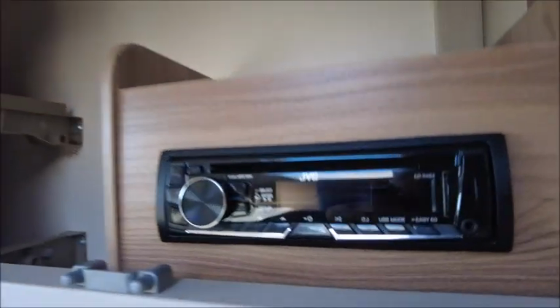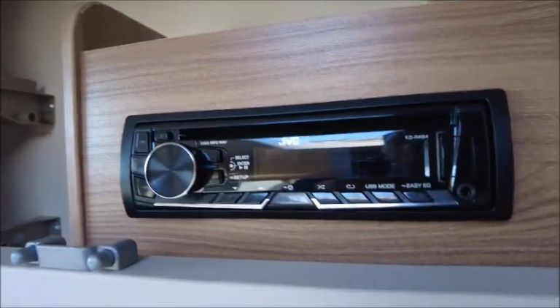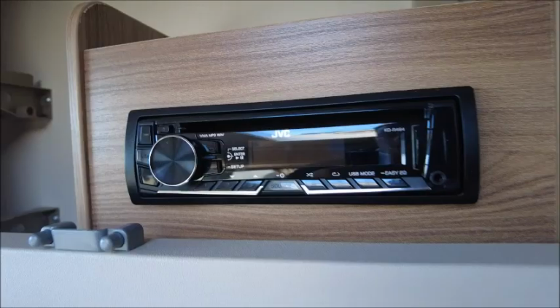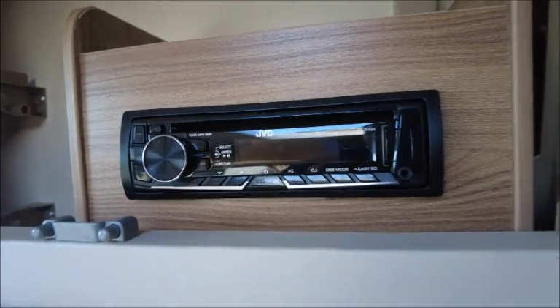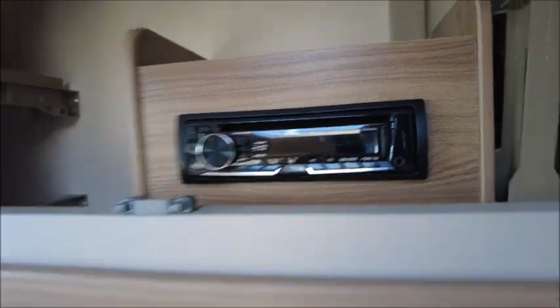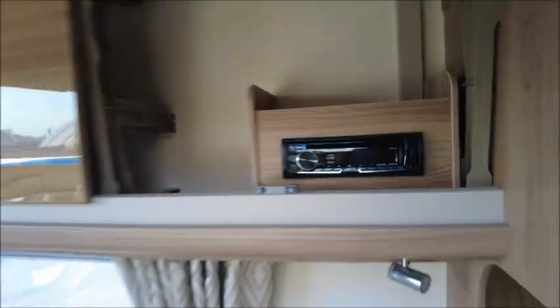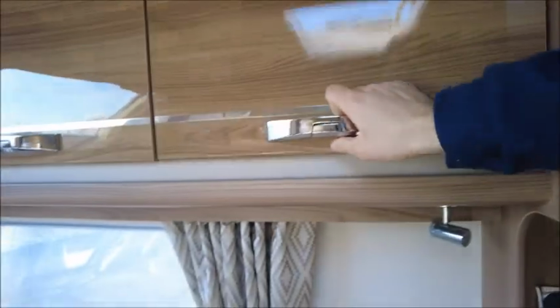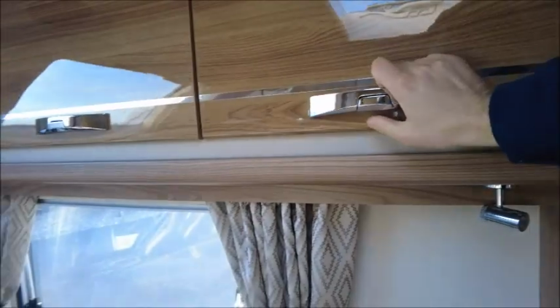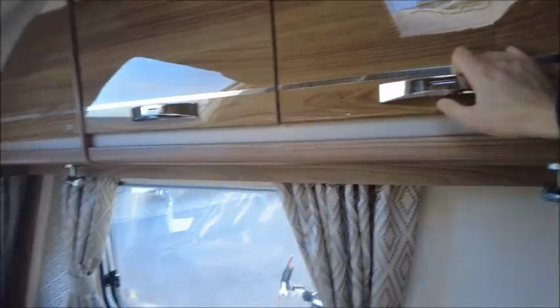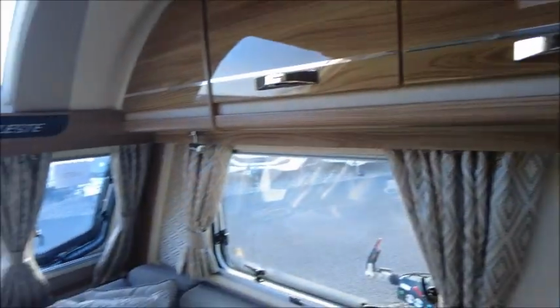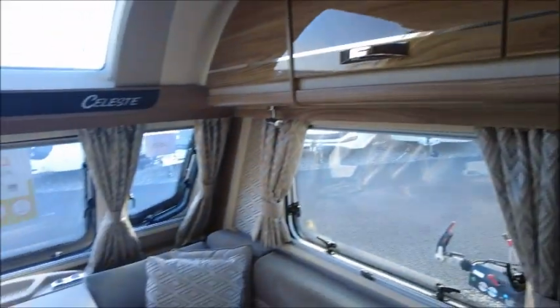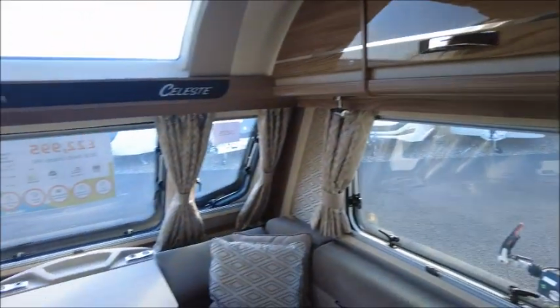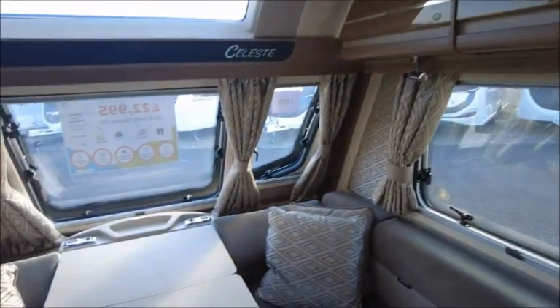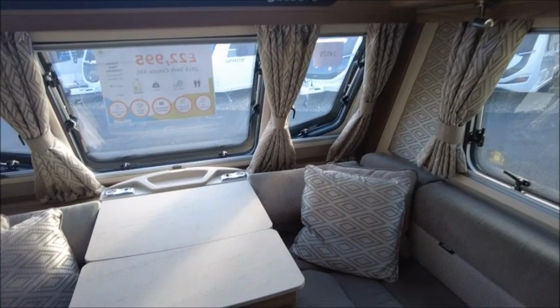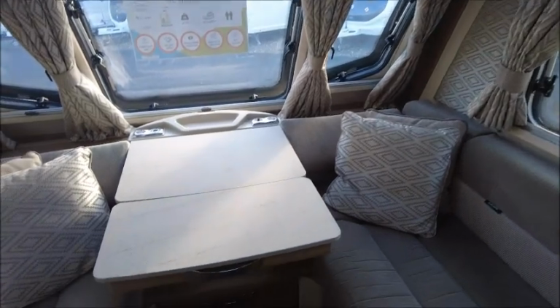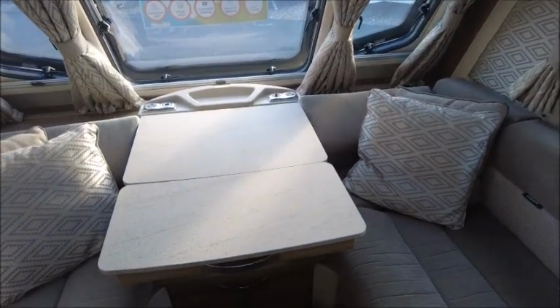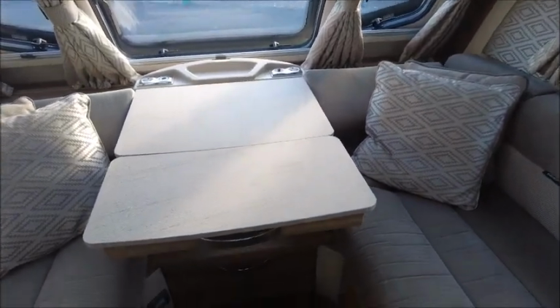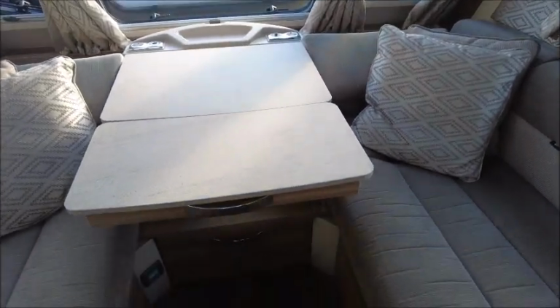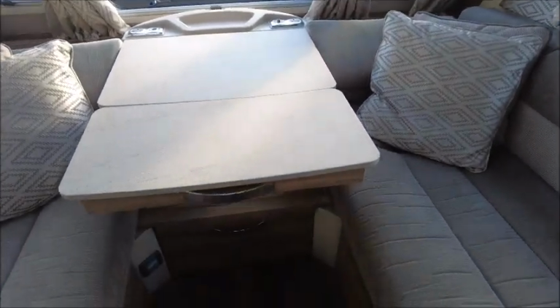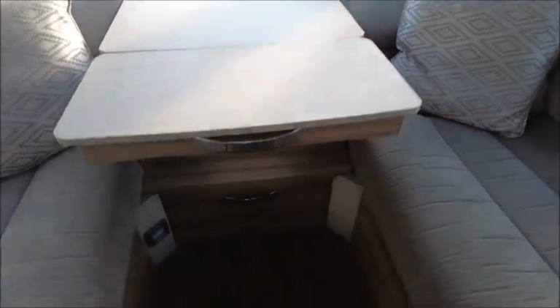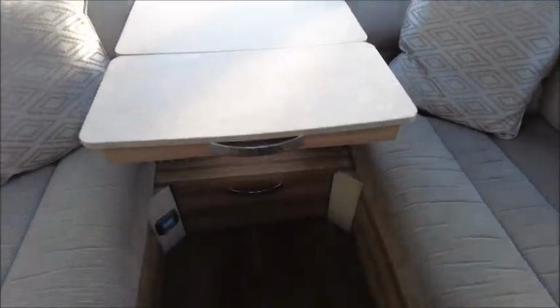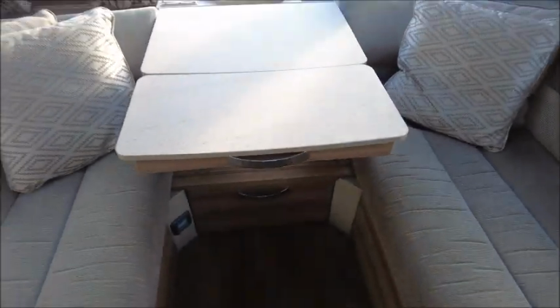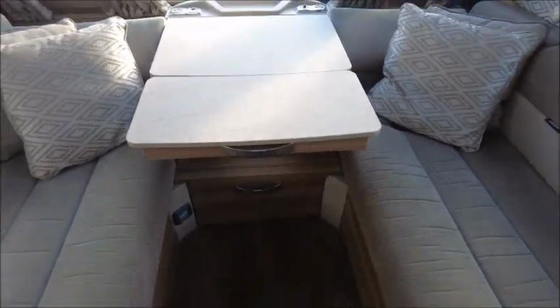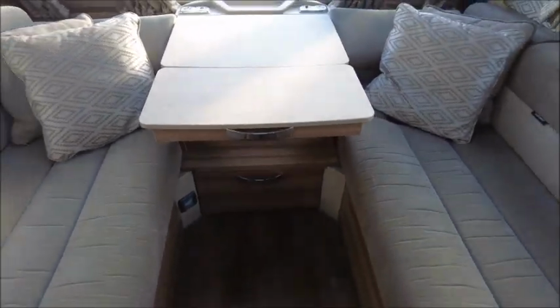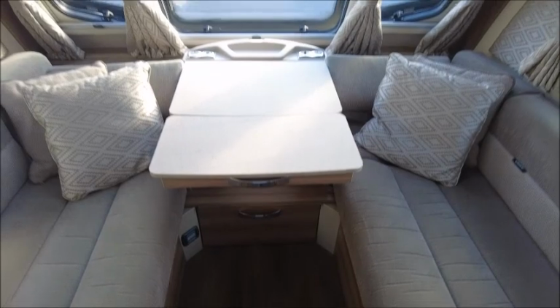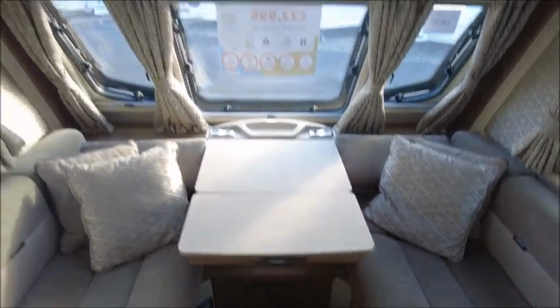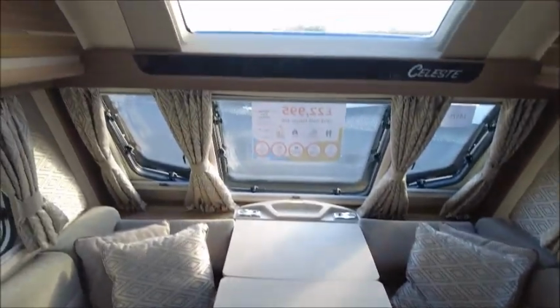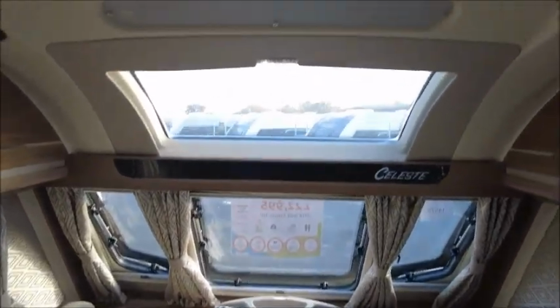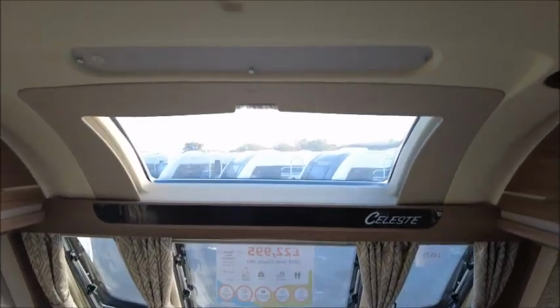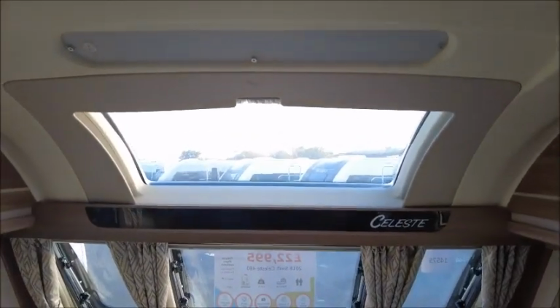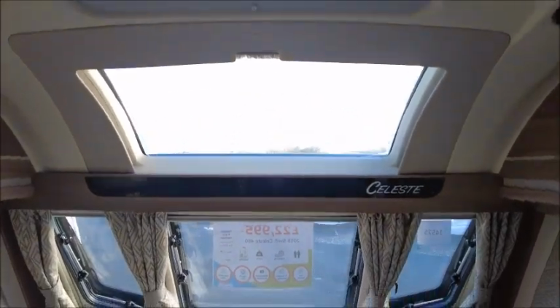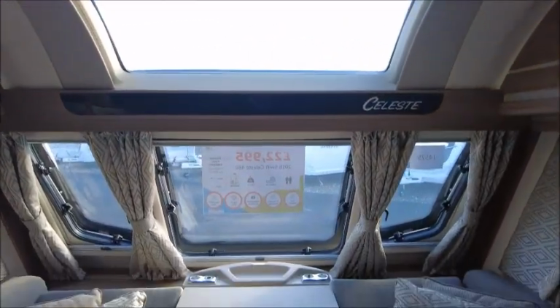We'll see here there is a CD player. For night time or as we get into colder months there is Alde heating to keep it nice and warm. There's also a sunroof, allowing plenty of light in.